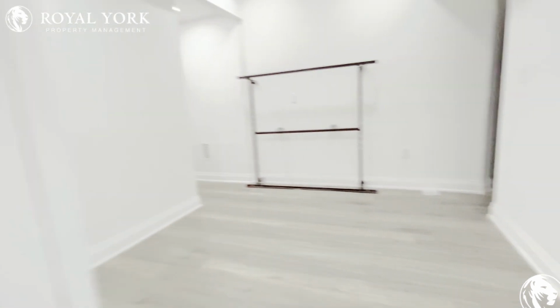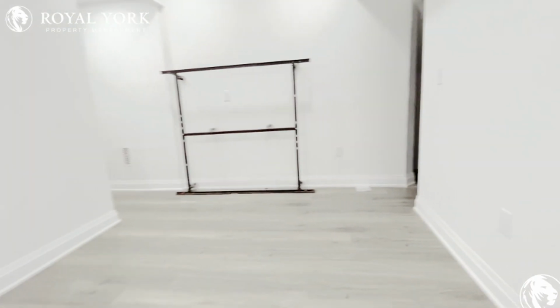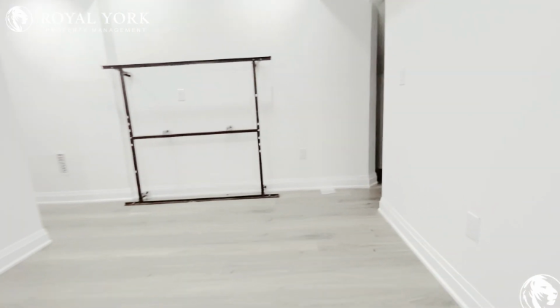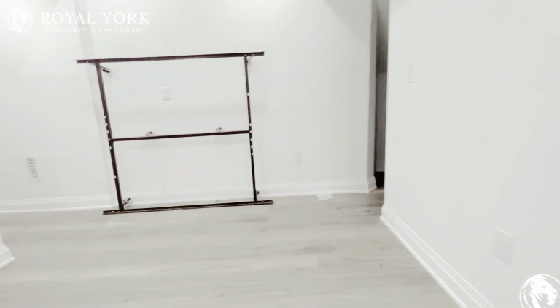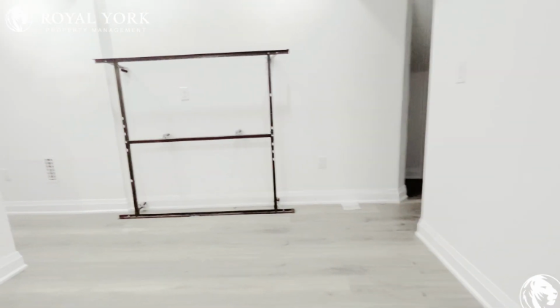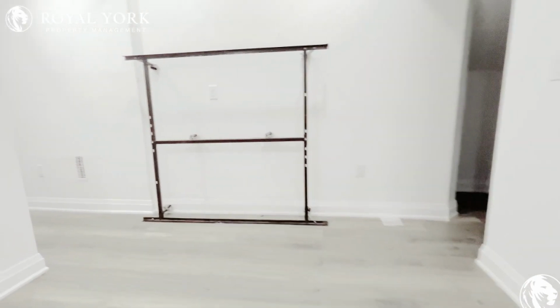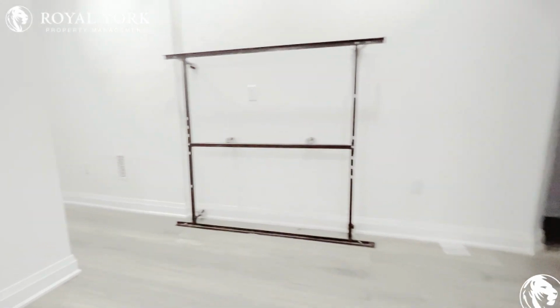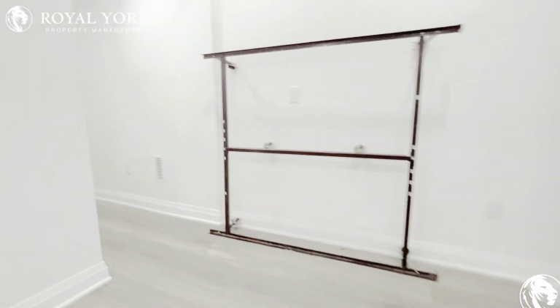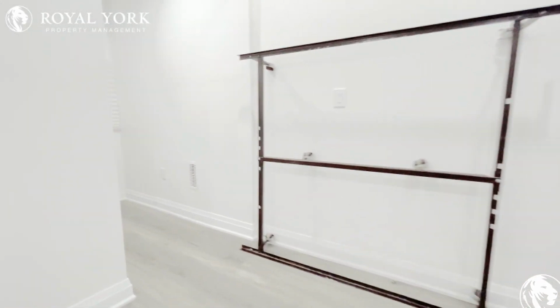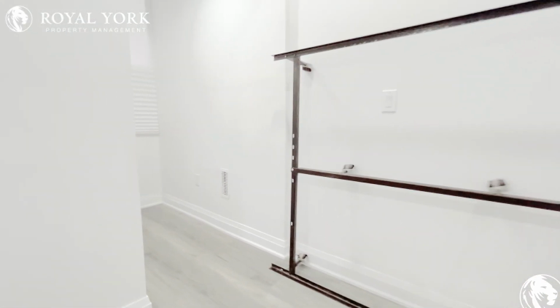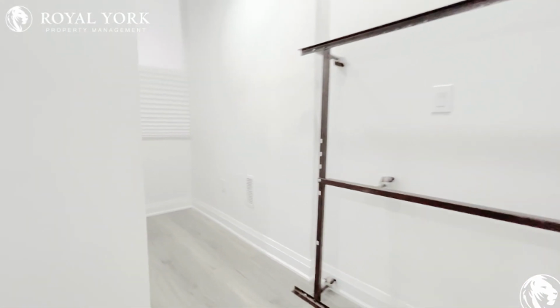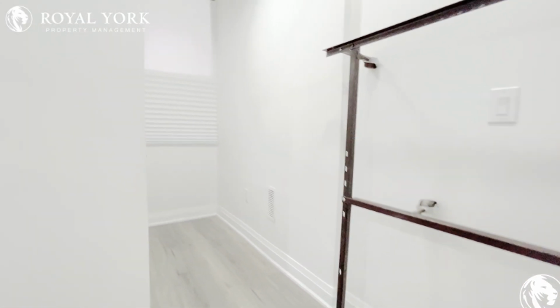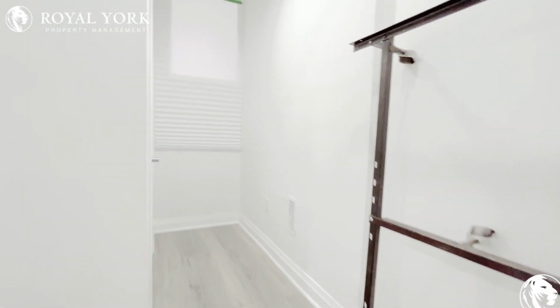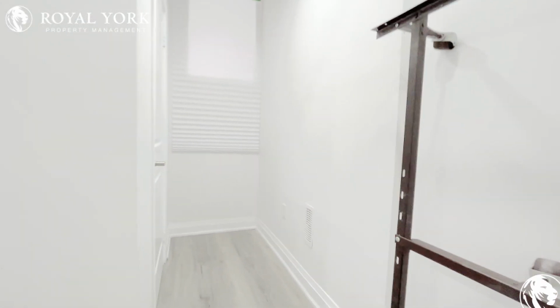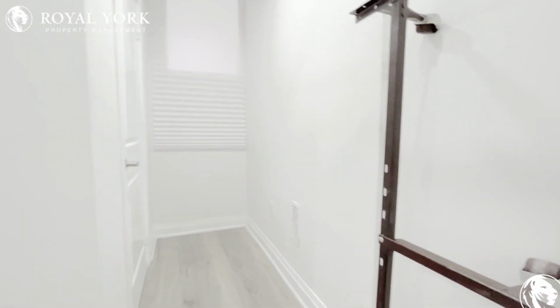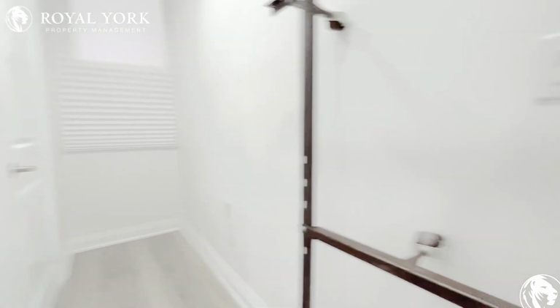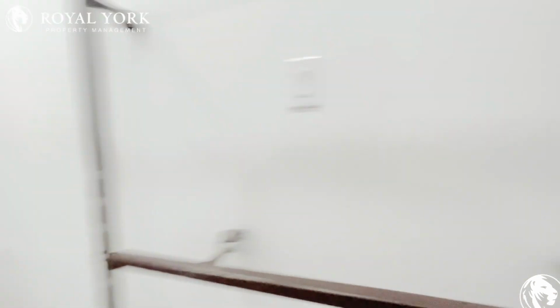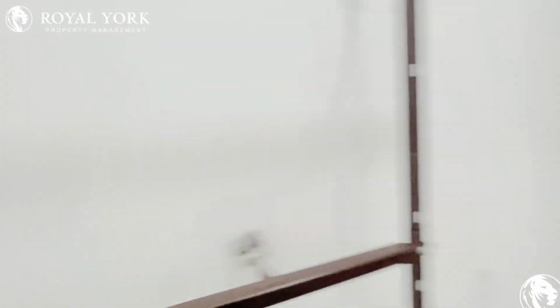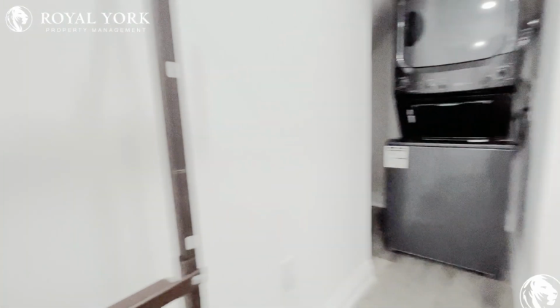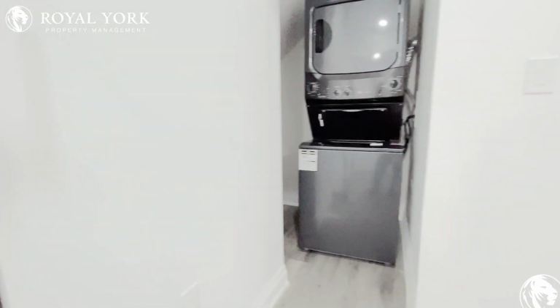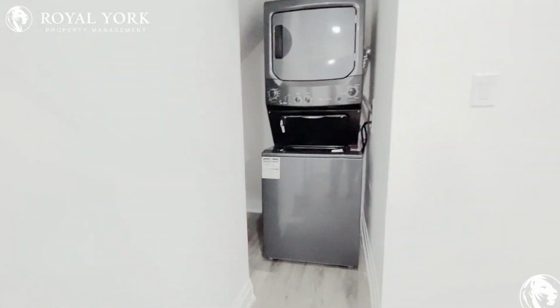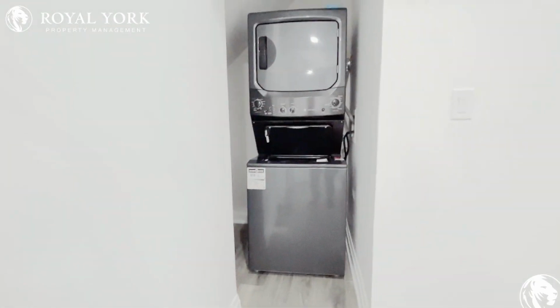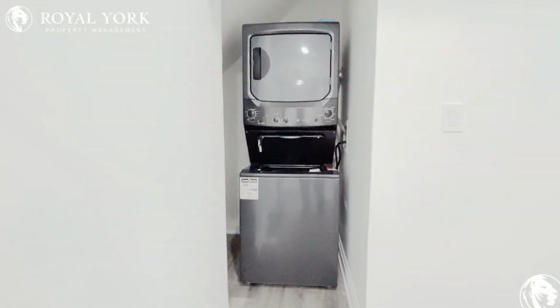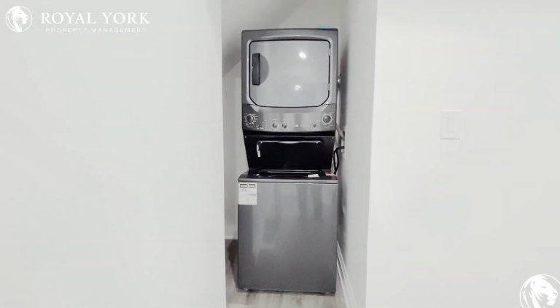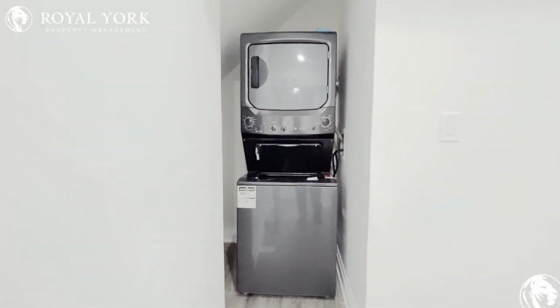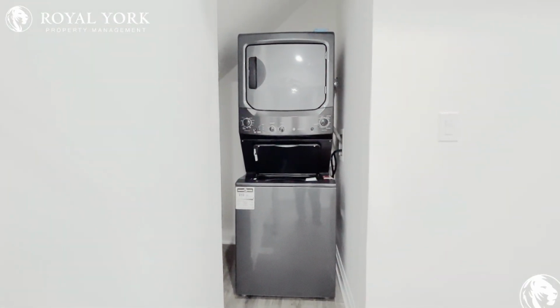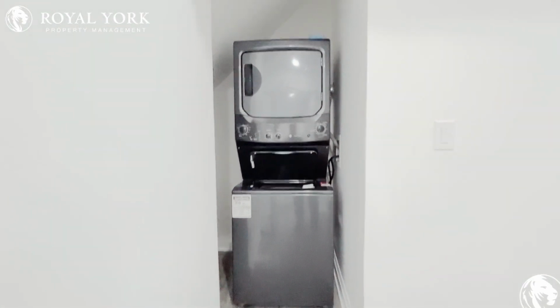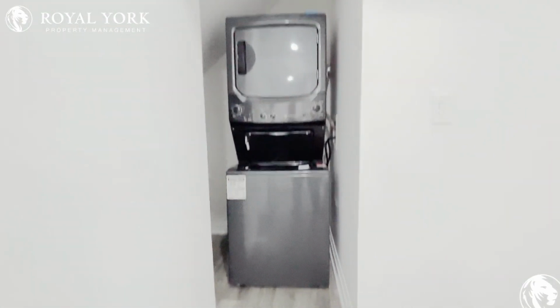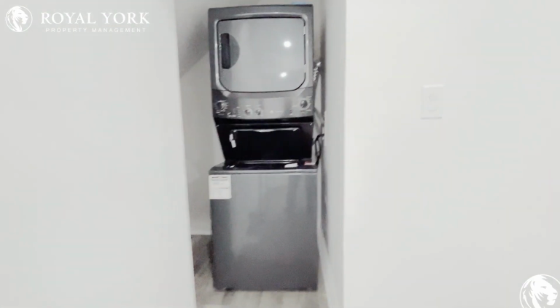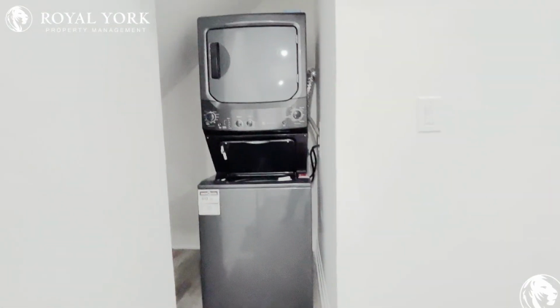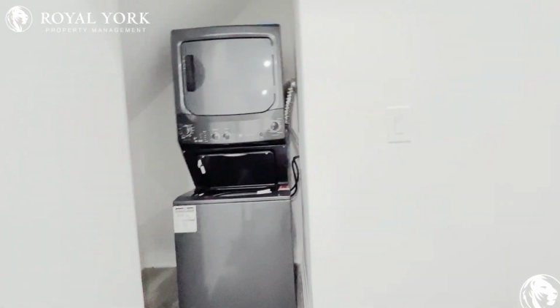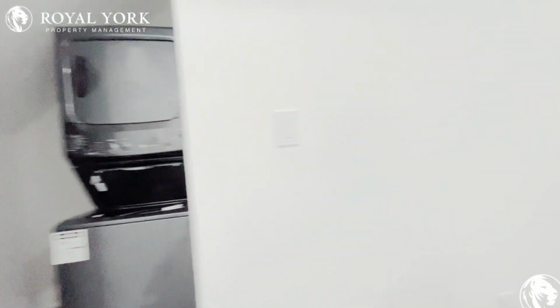First bedroom. Working closet with washer dryer.